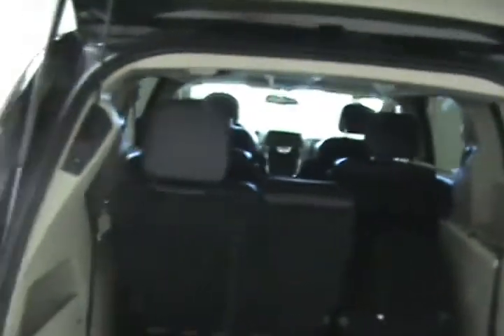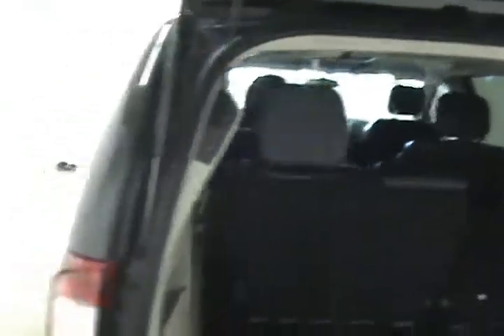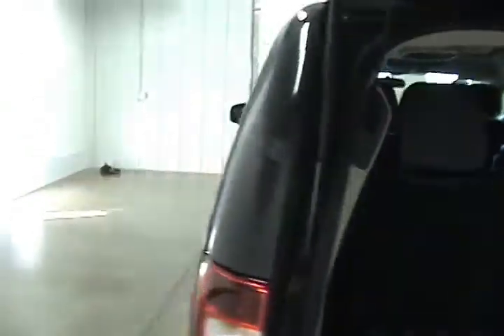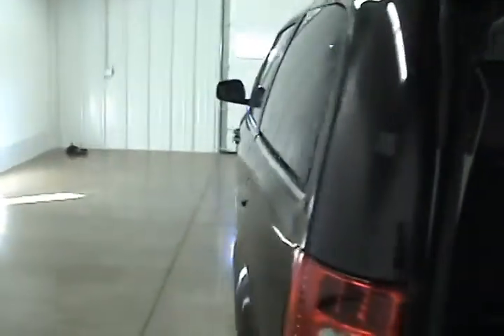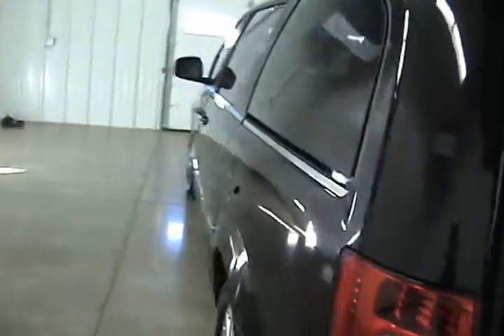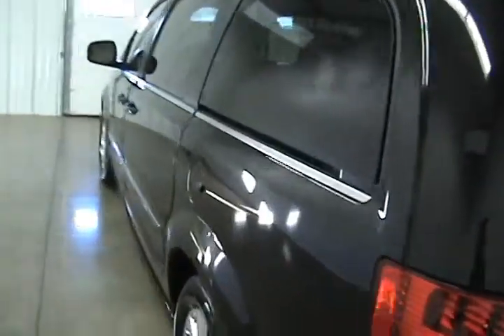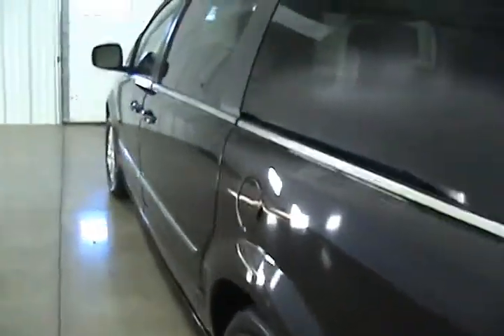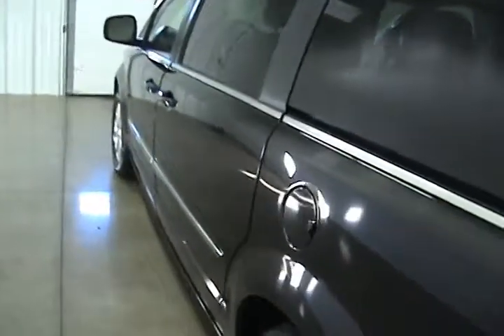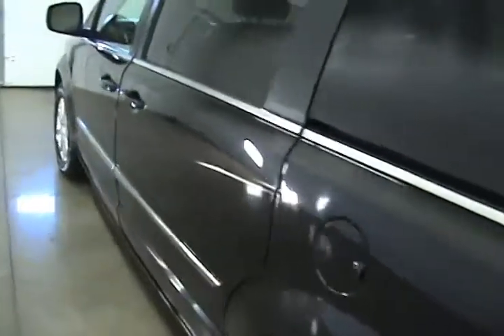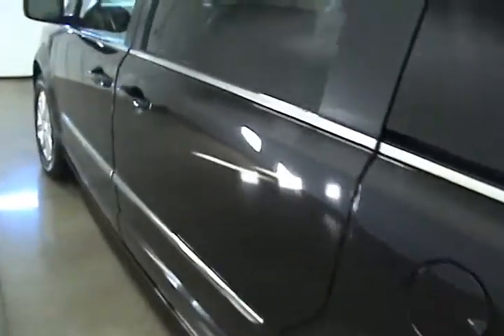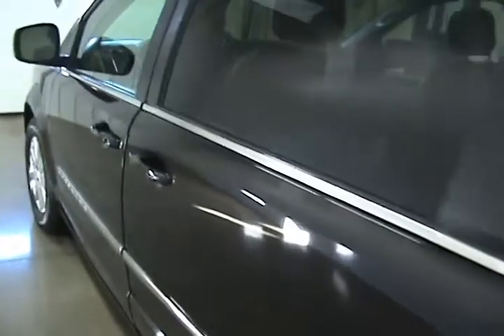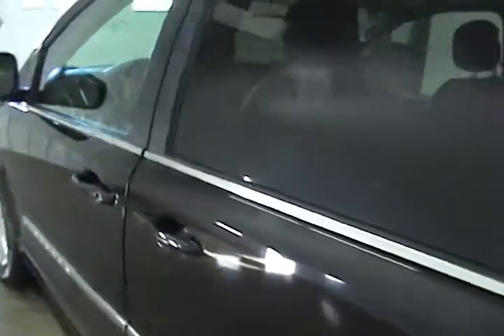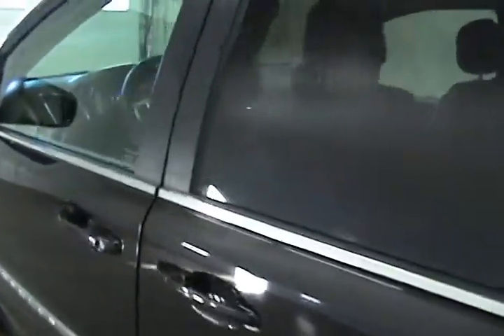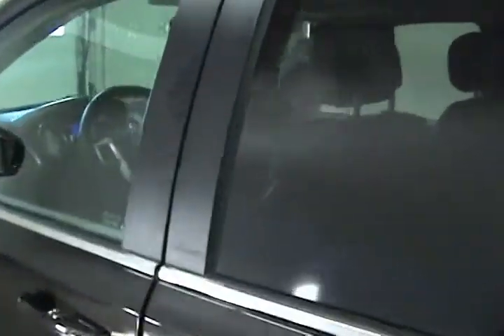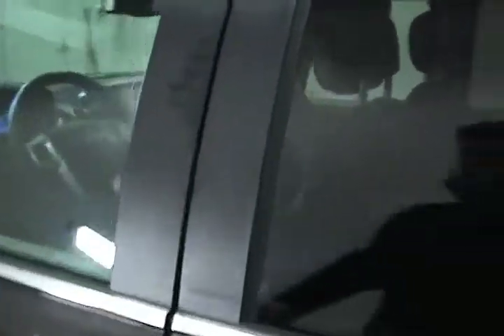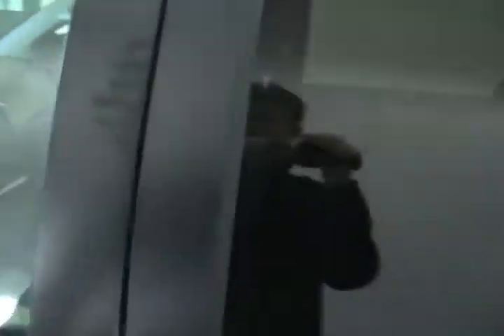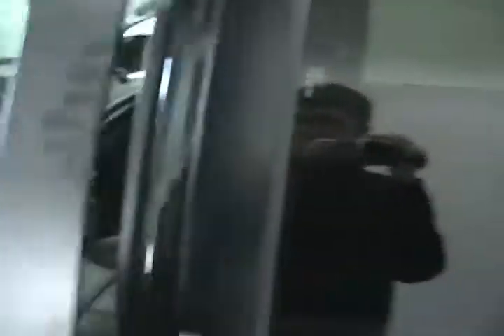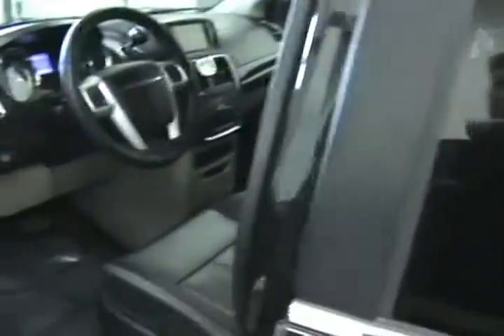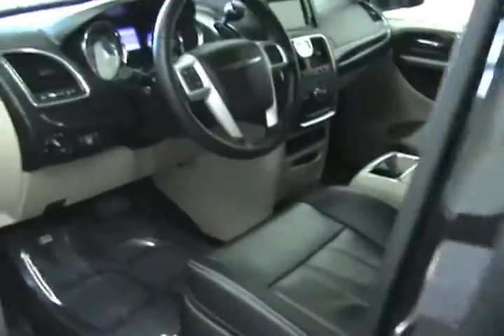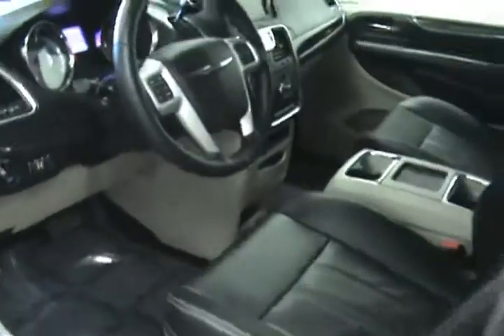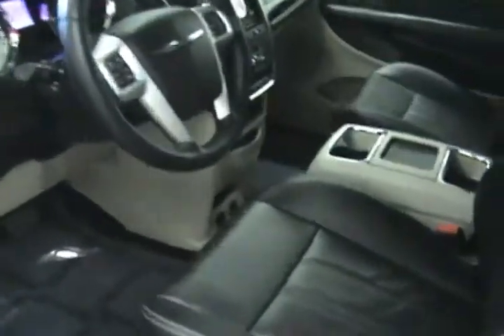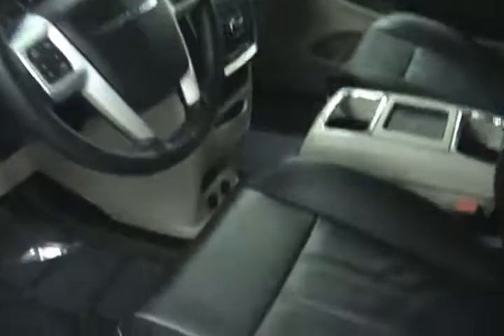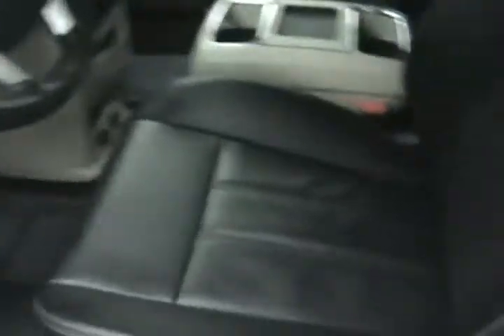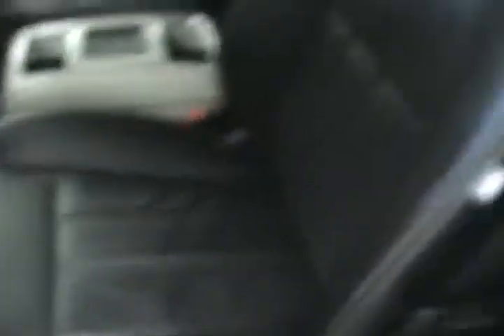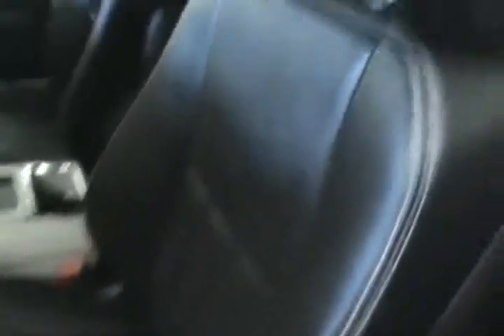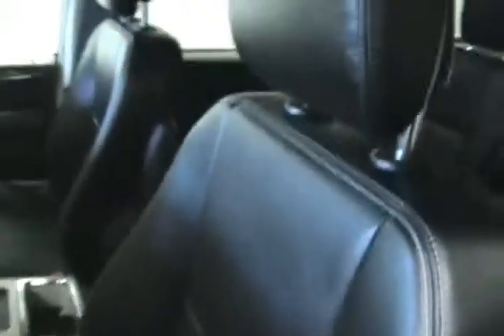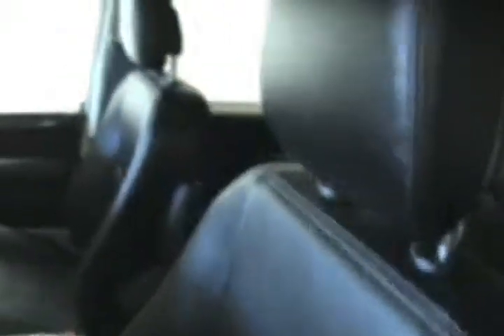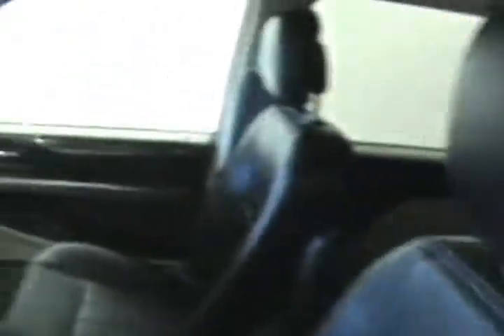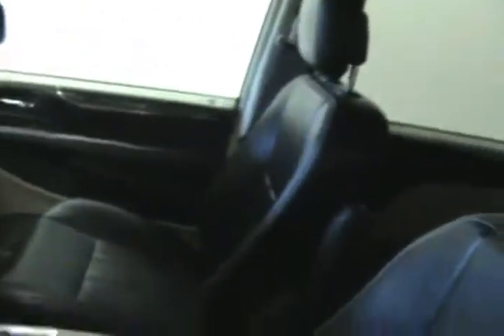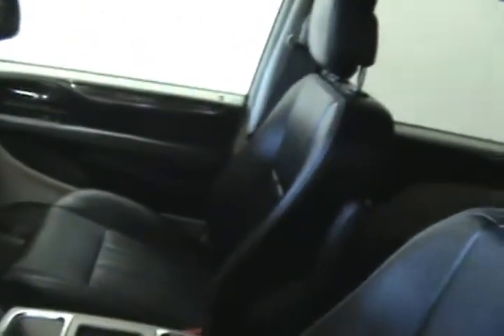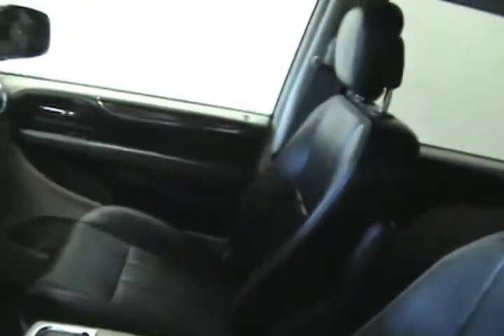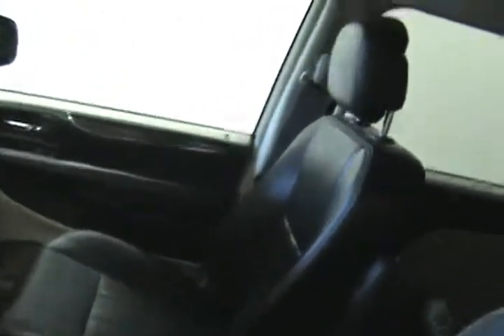And now we'll take a look inside. Inside we have a nice leather interior — very clean, kept up well.